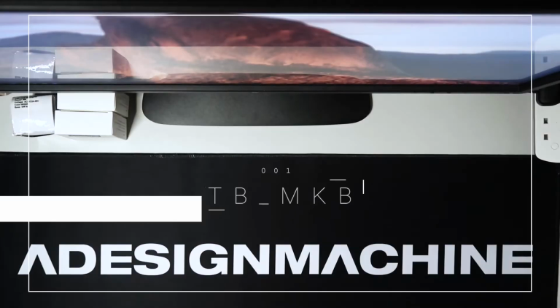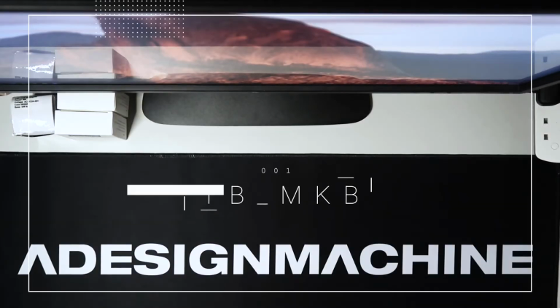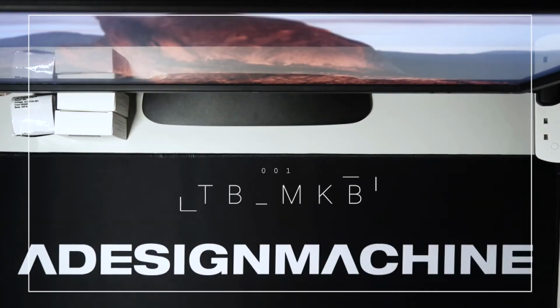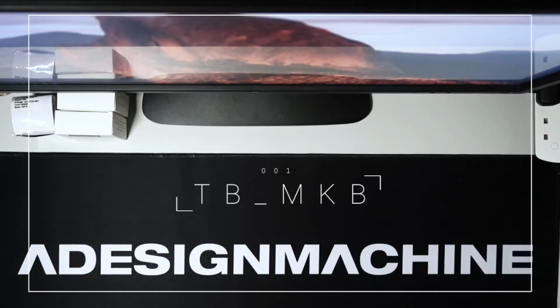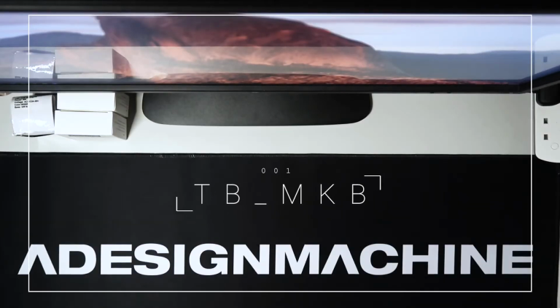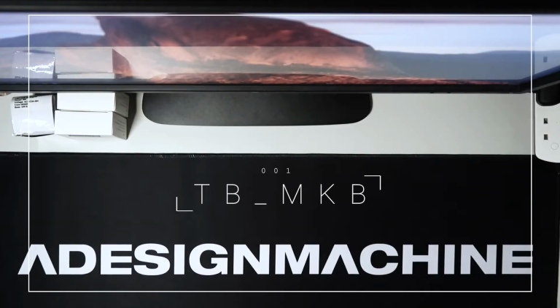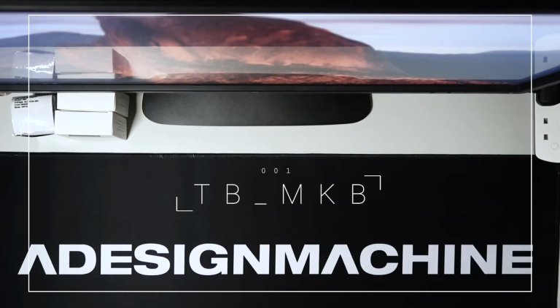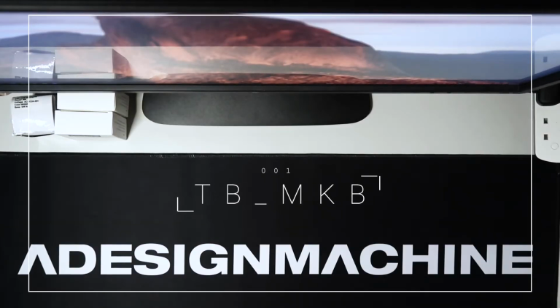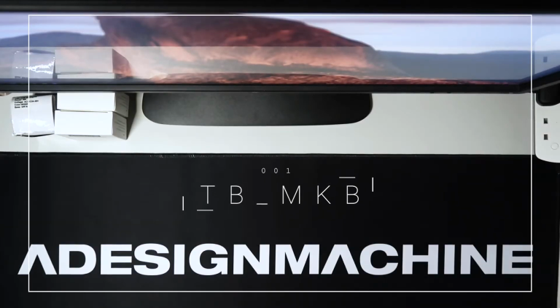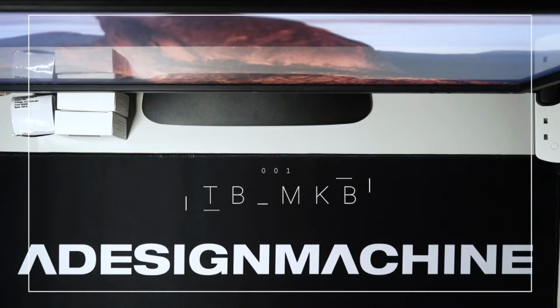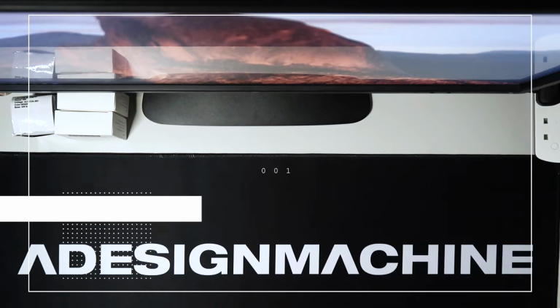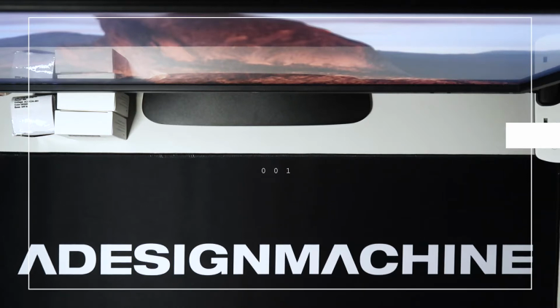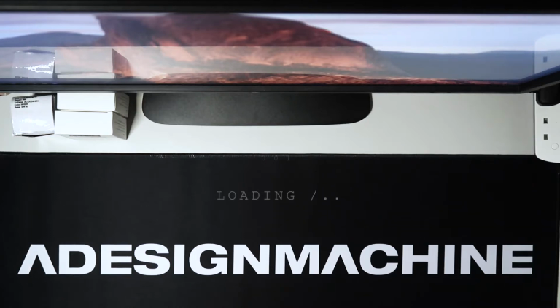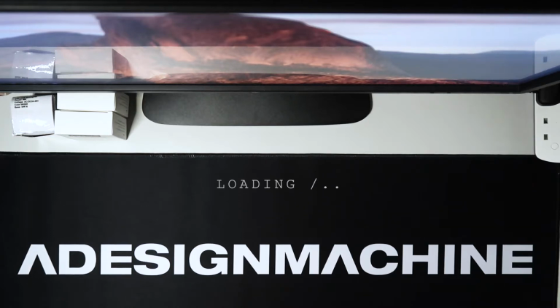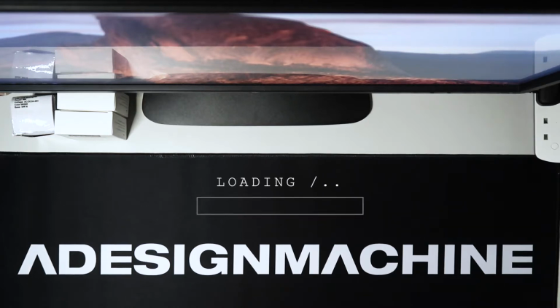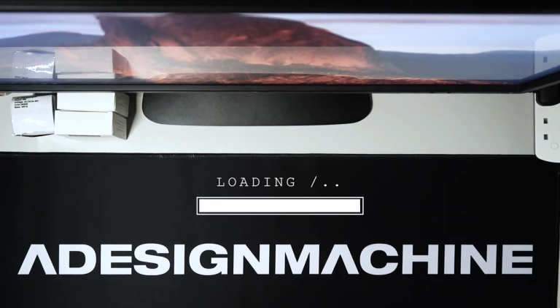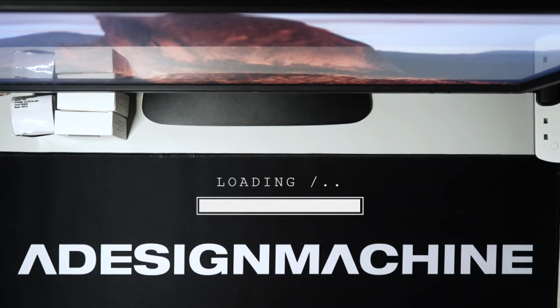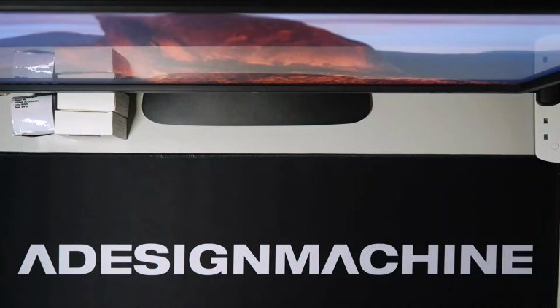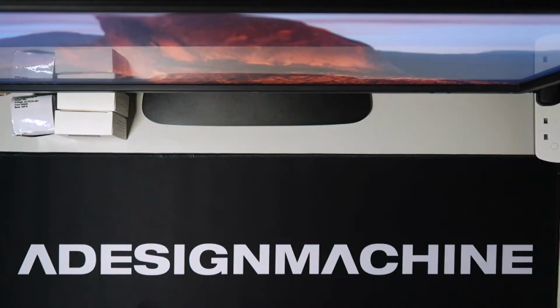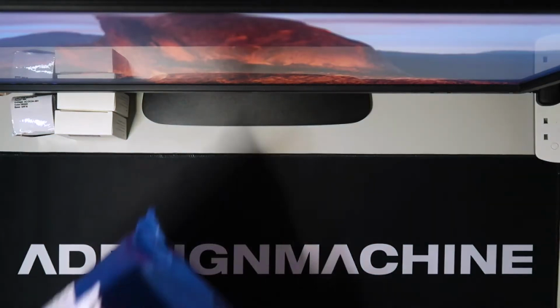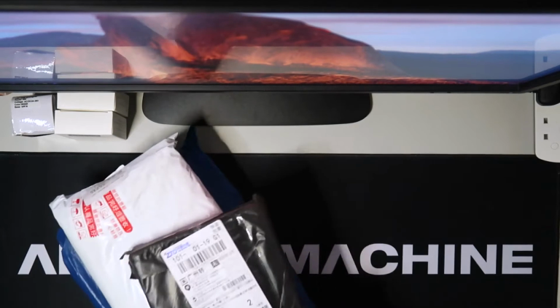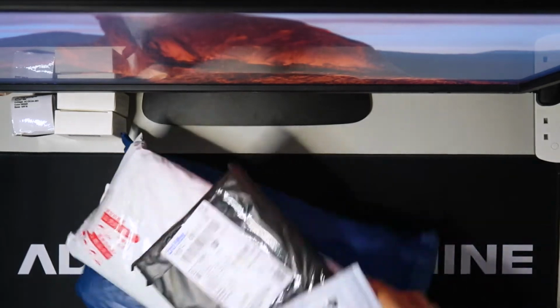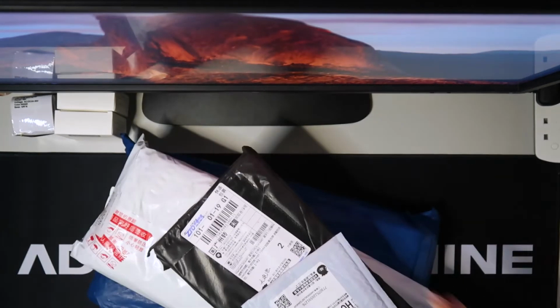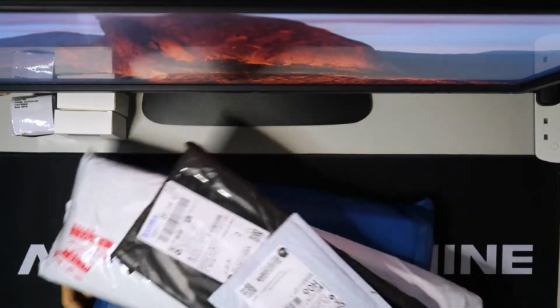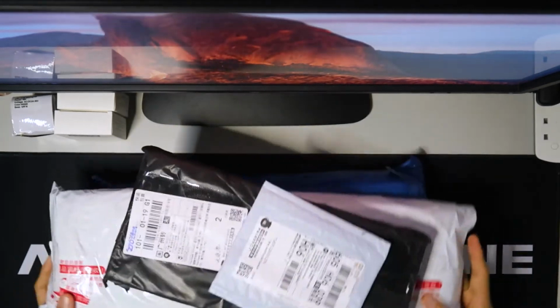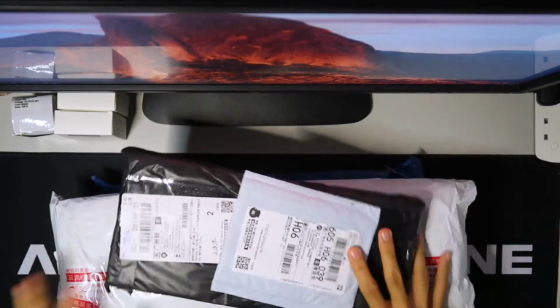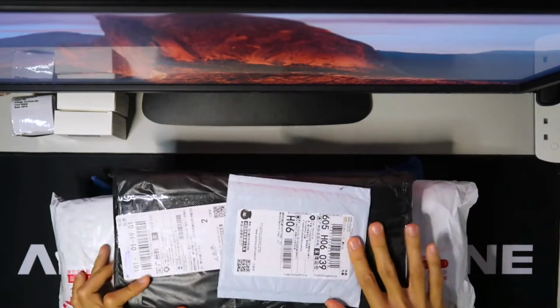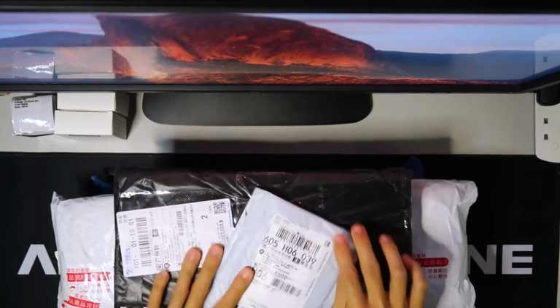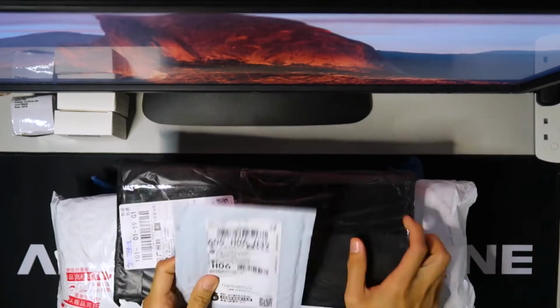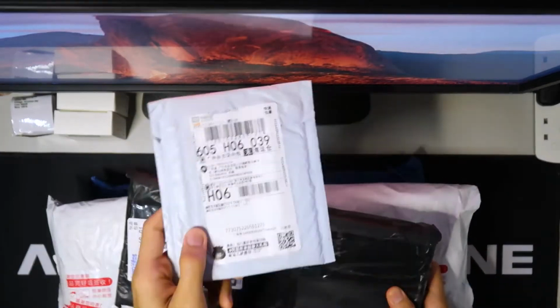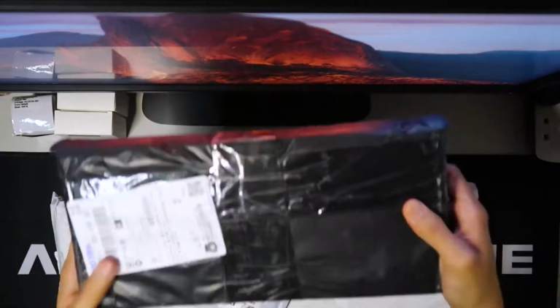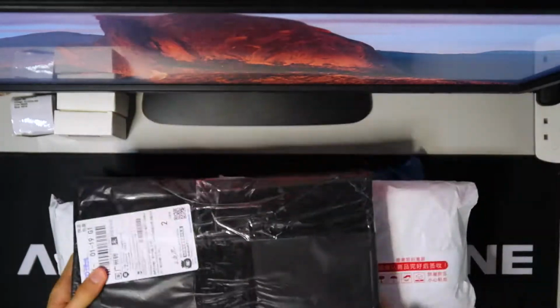What's up everybody, welcome to A Design Machine. We are here at episode 1, TBMKB — it means my mechanical keyboard on Taobao. In under 4 minutes, we are going to unbox this file package and show you what we brought on Taobao.